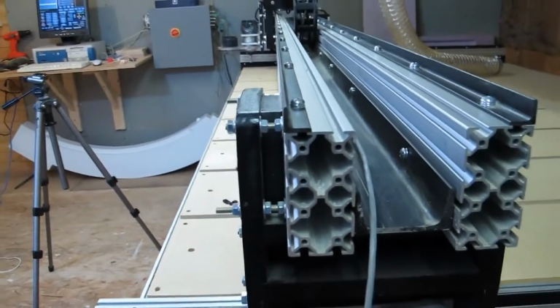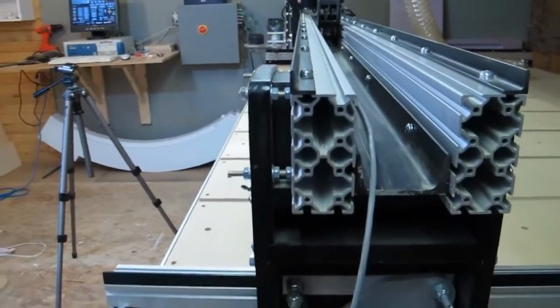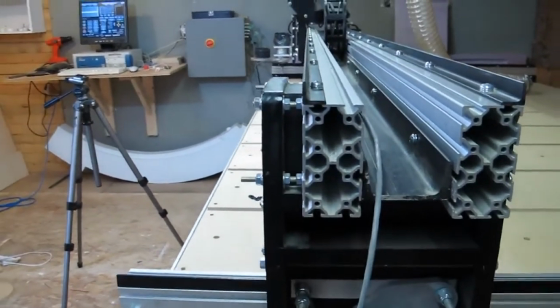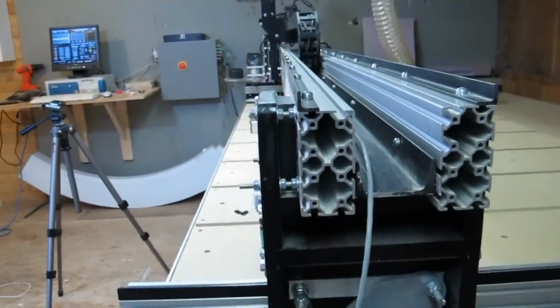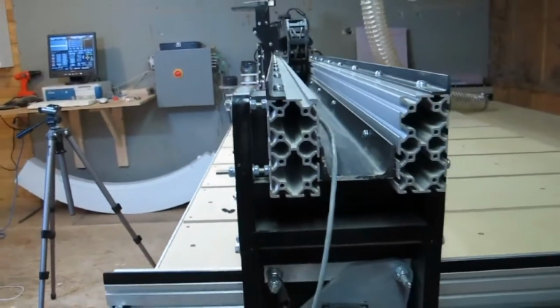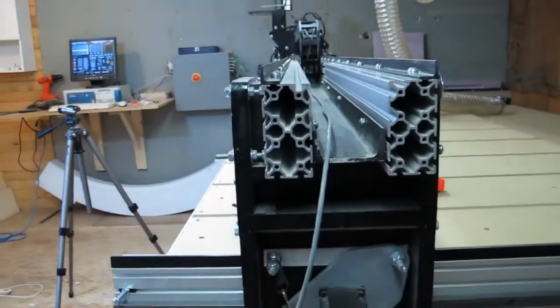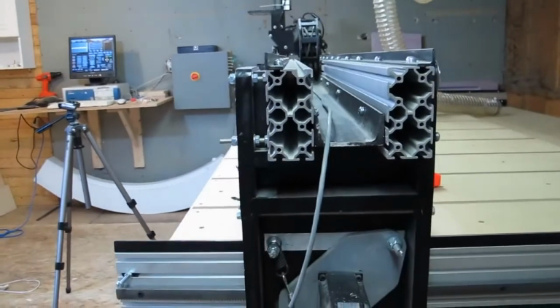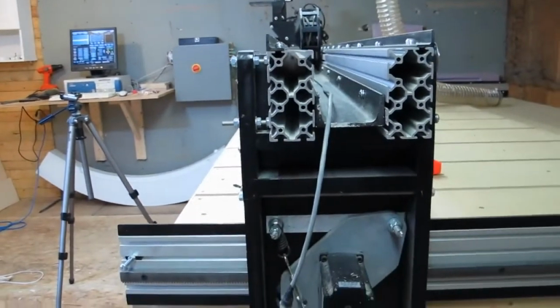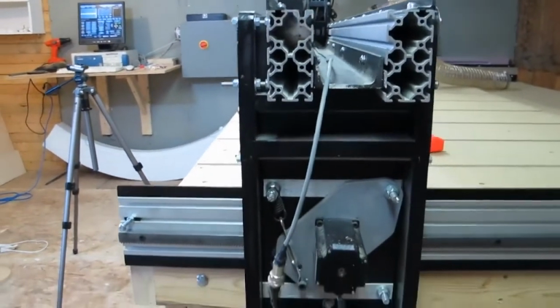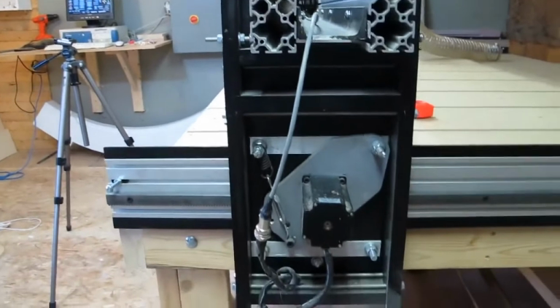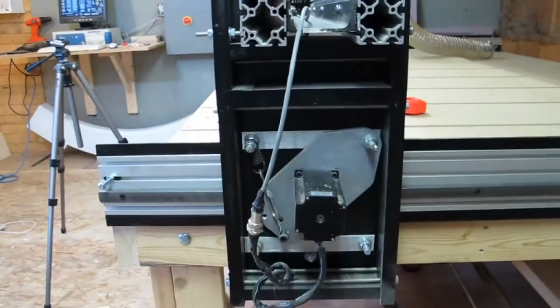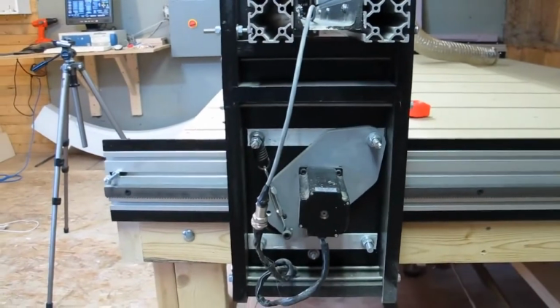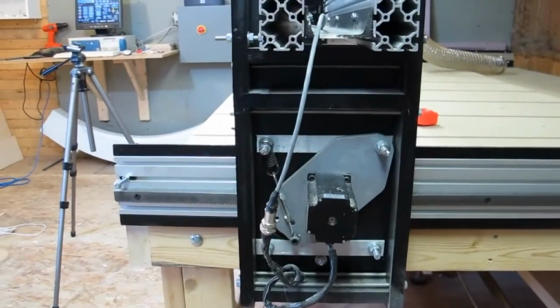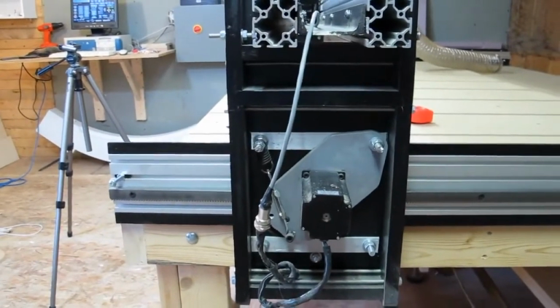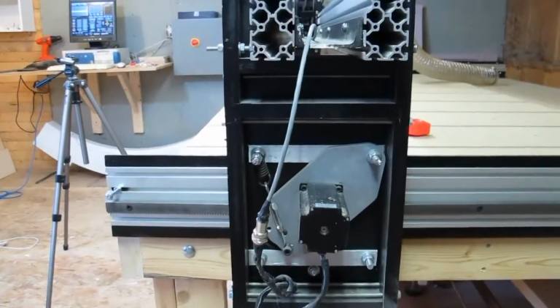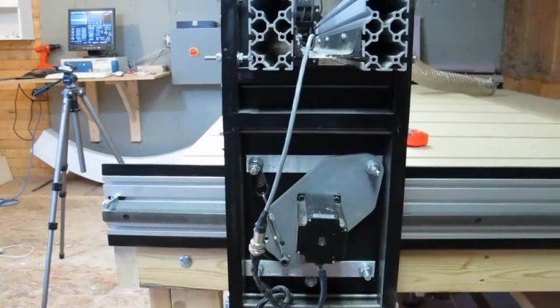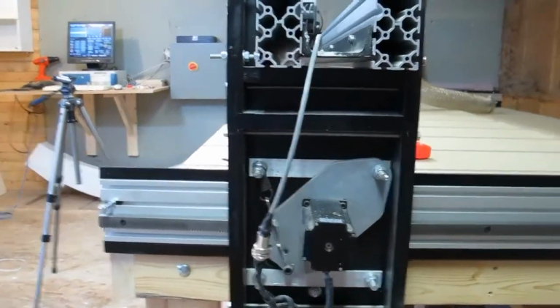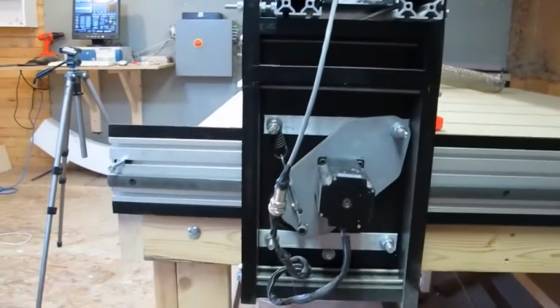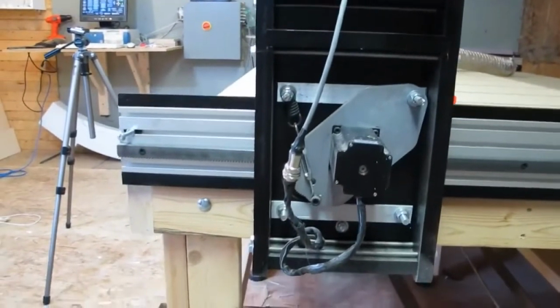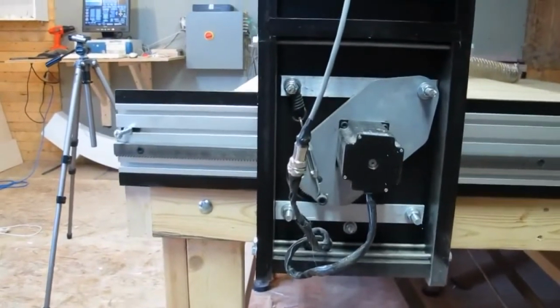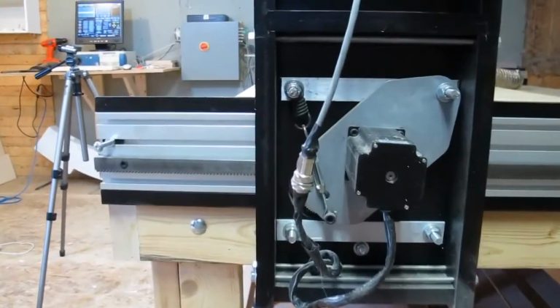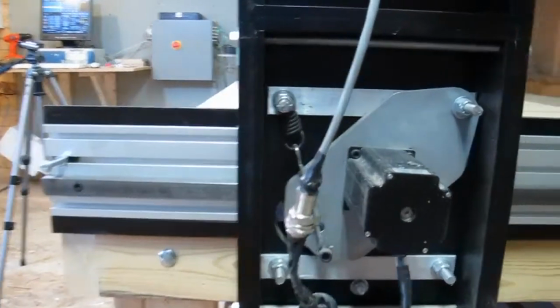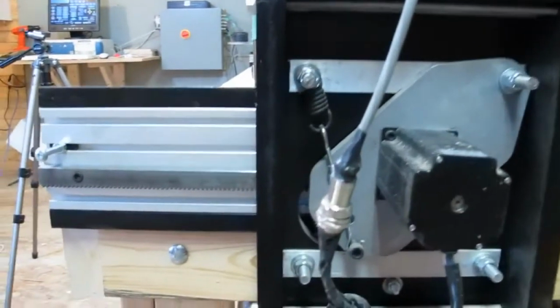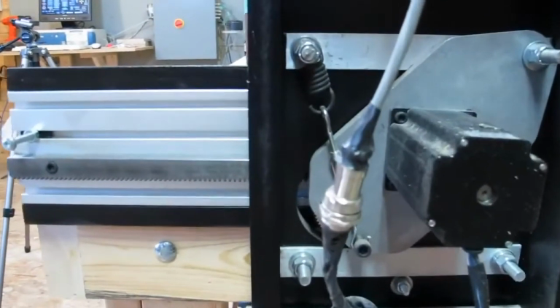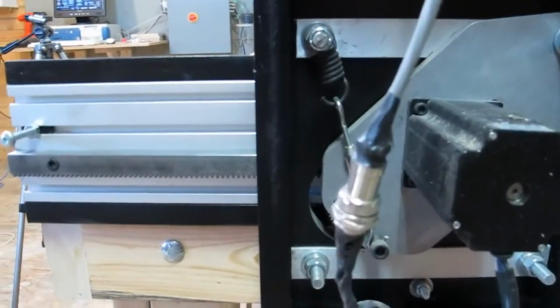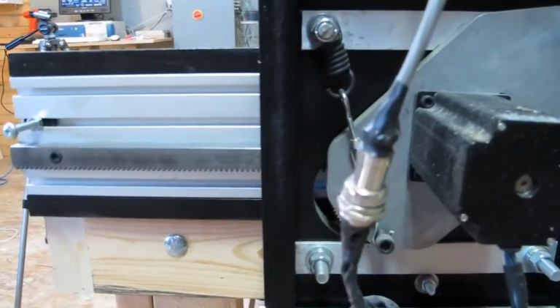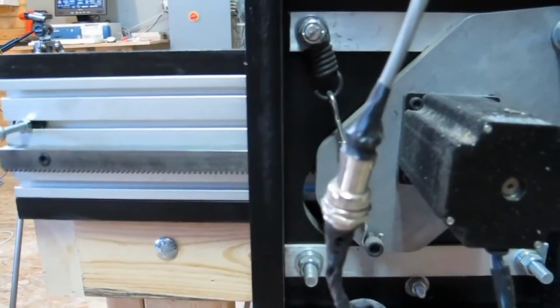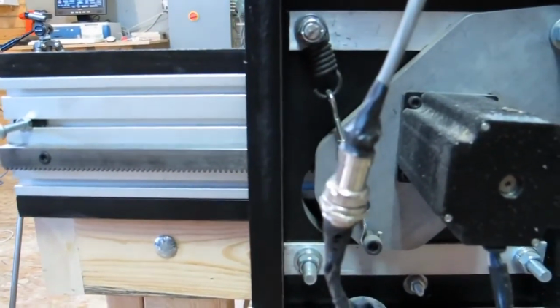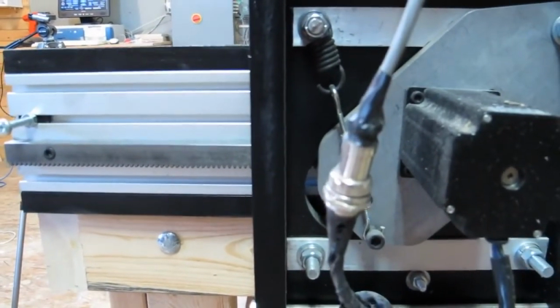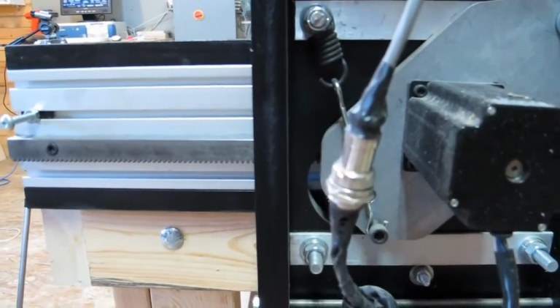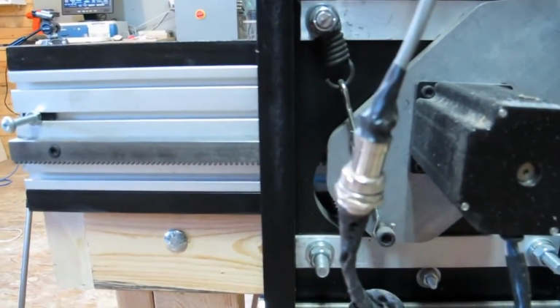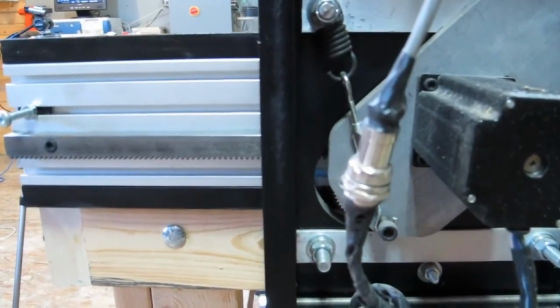Ideally, changing the size of the carriage might have been a little better, but I was unsure of space — which, as you can see now, there would most likely be enough space to modify it in such a way.